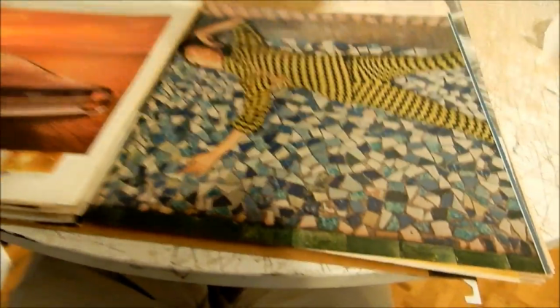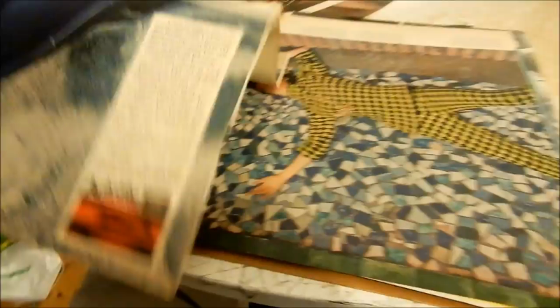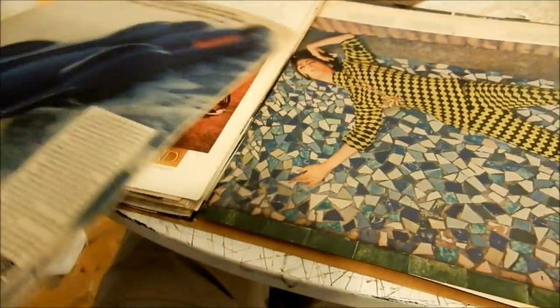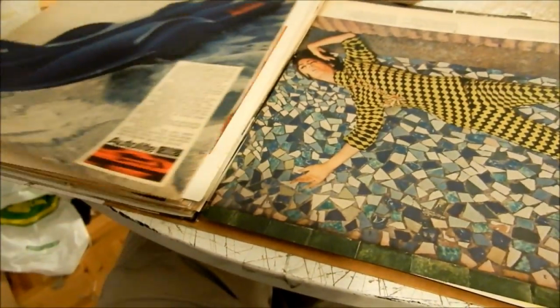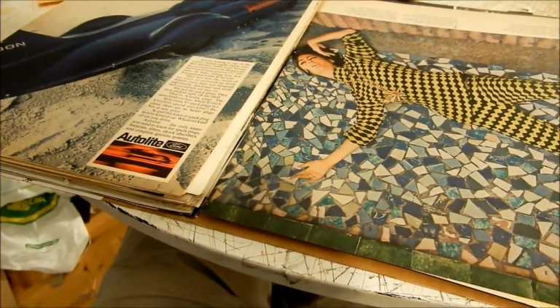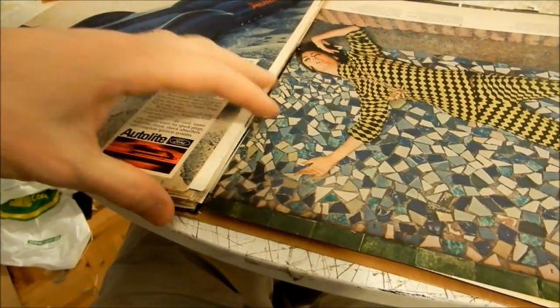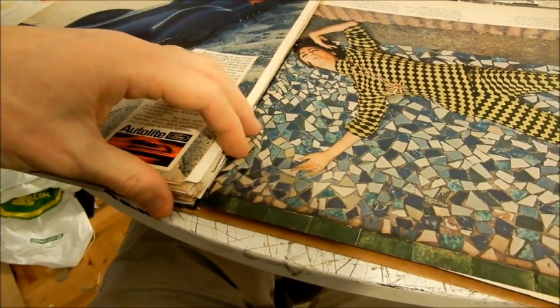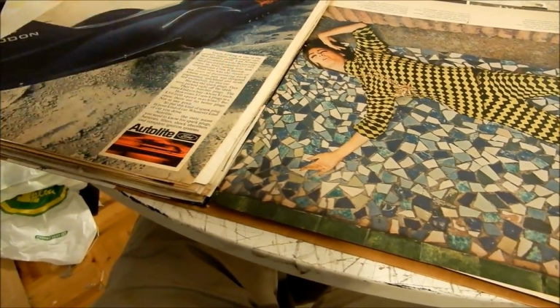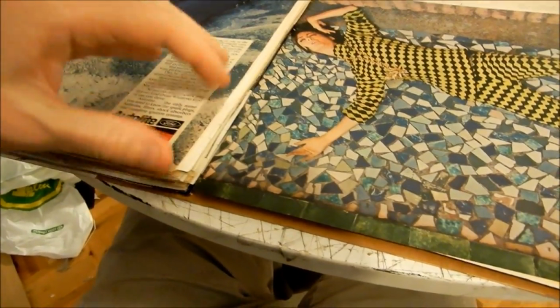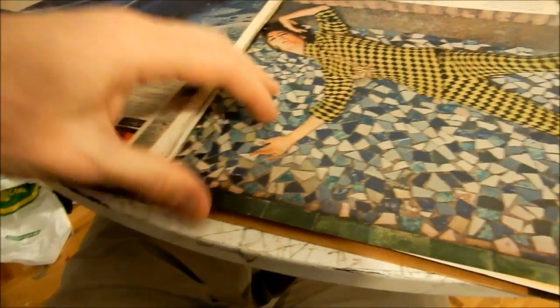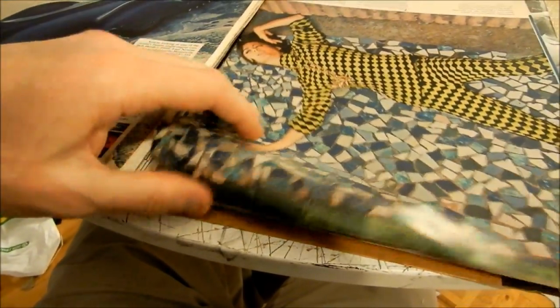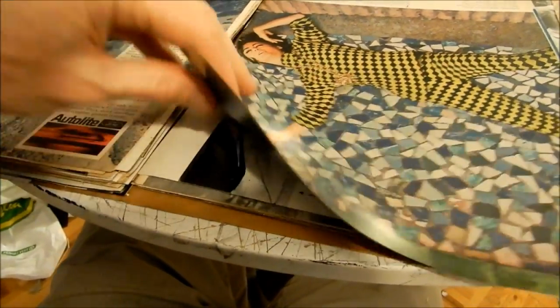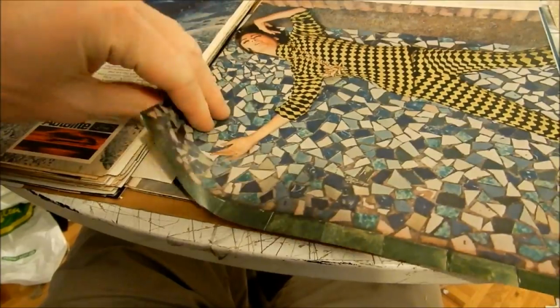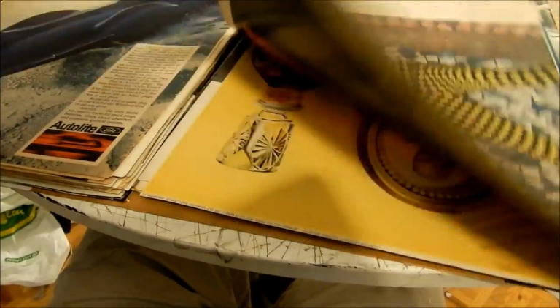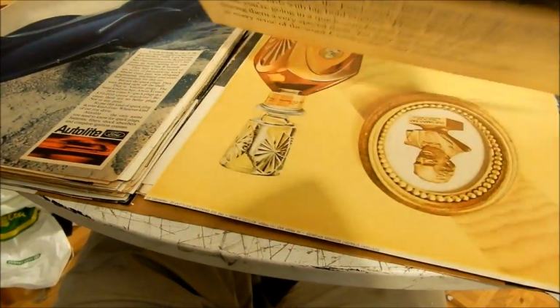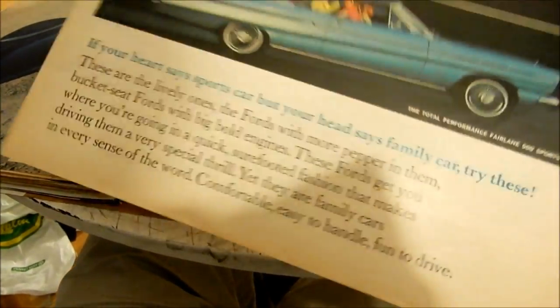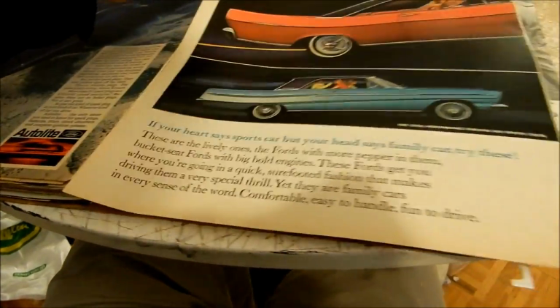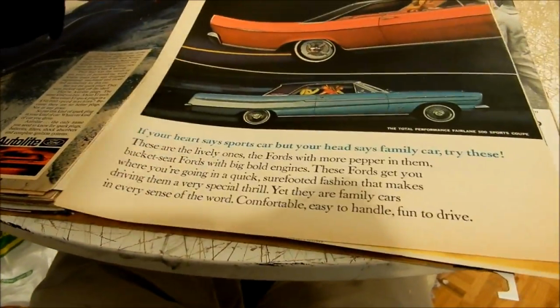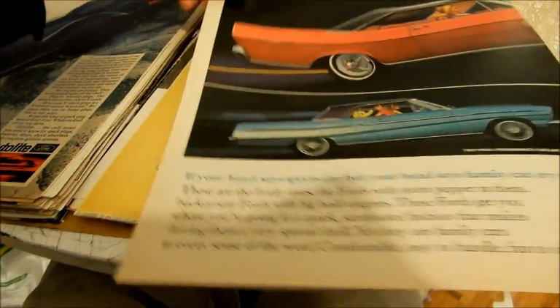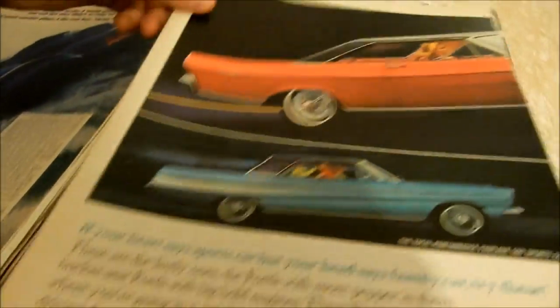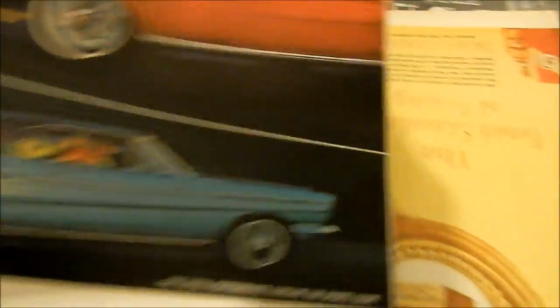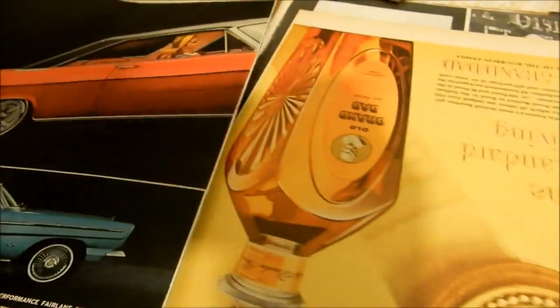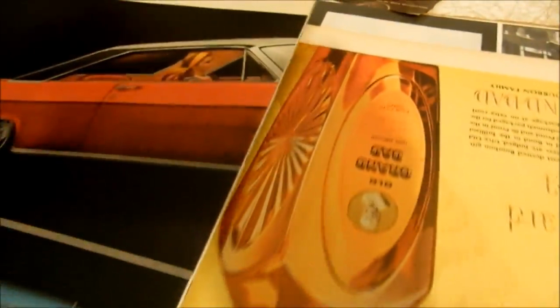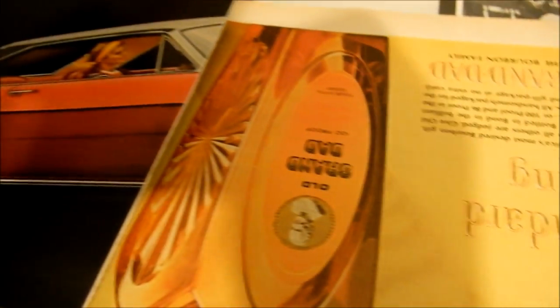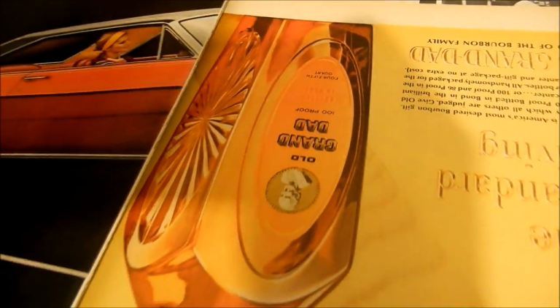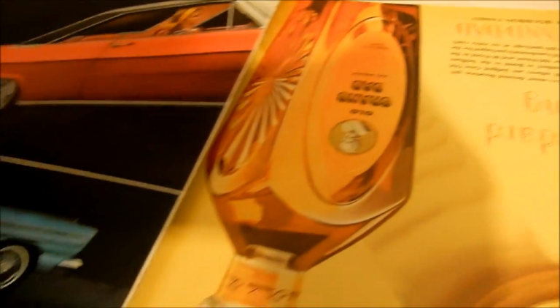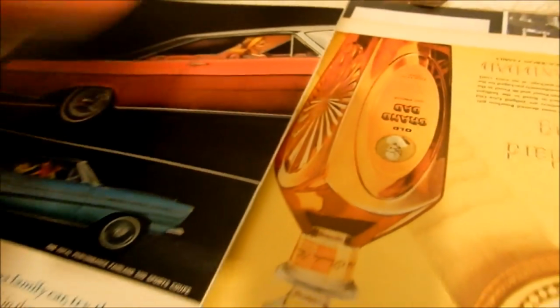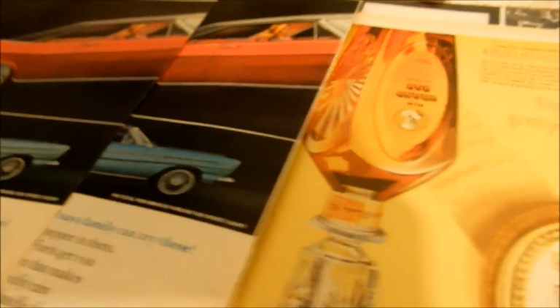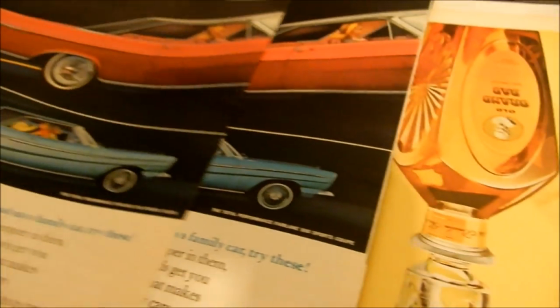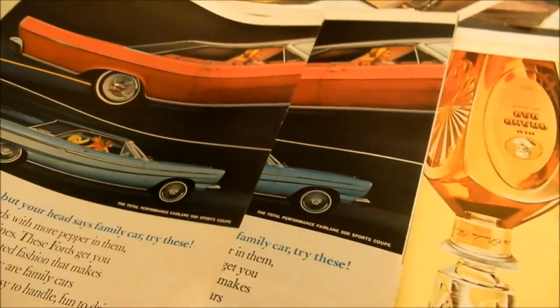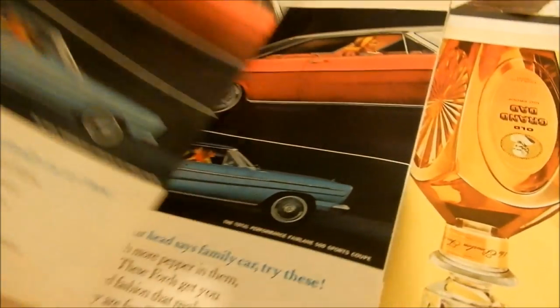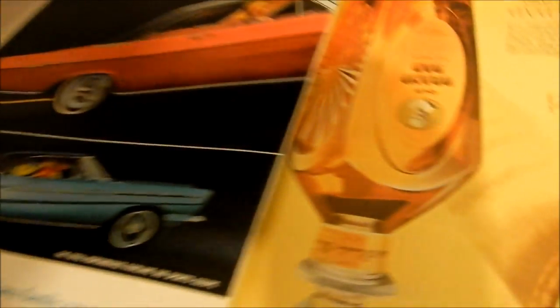So even an ad like that — if you said to me, 'I like that one with the record-breaking car, would you take three bucks for it?' Yes, I would. Less than that? Probably not. And here's that nice Galaxie Fairlane.